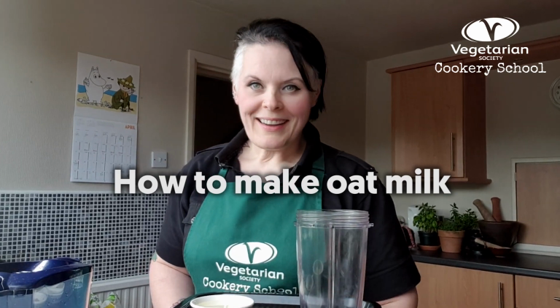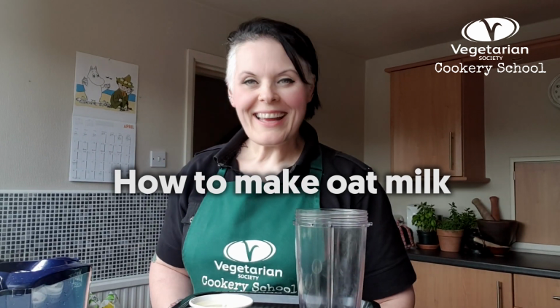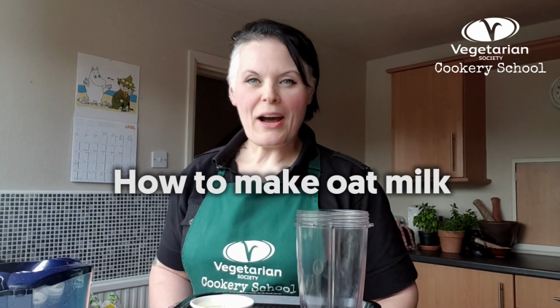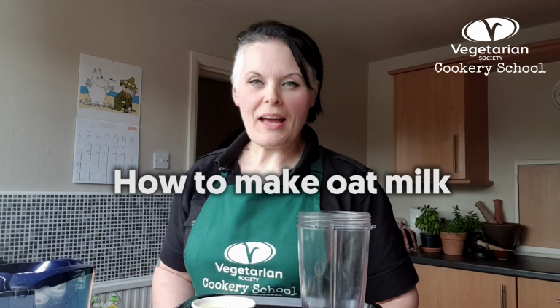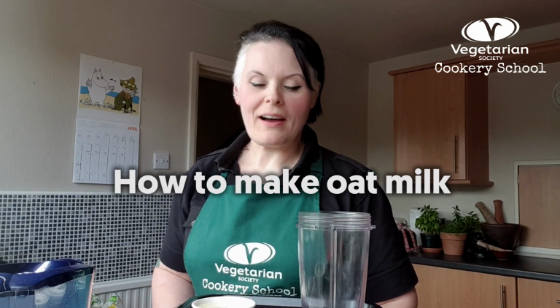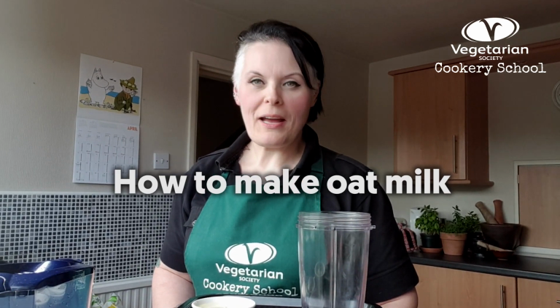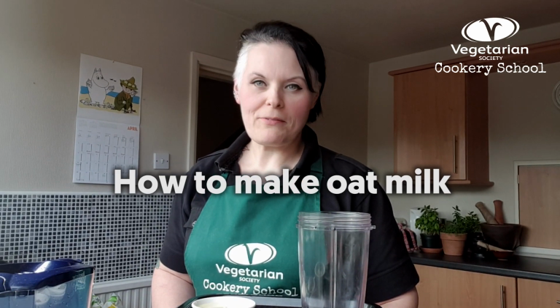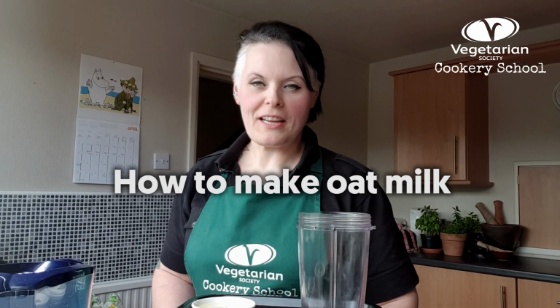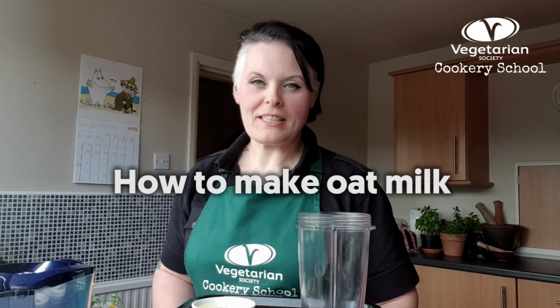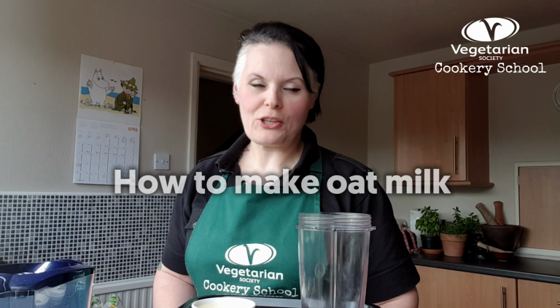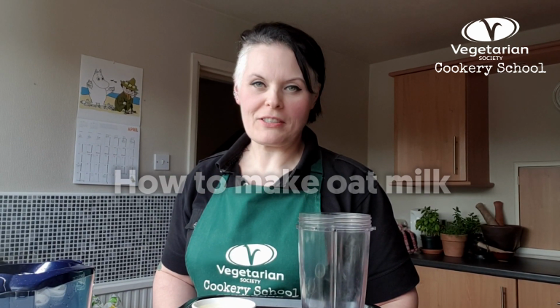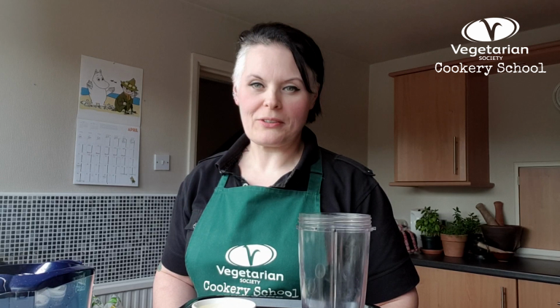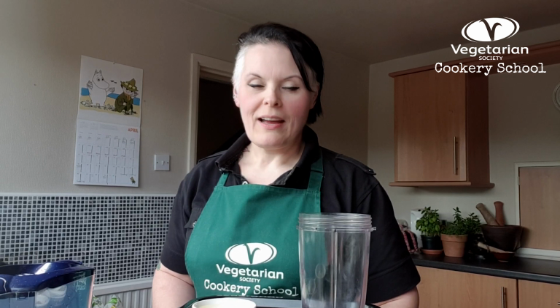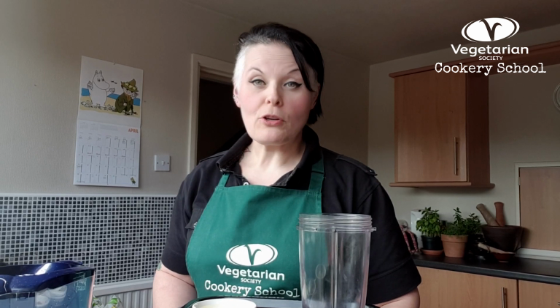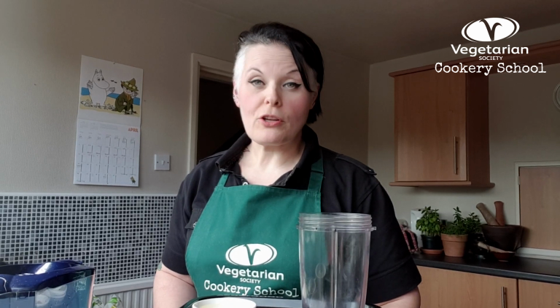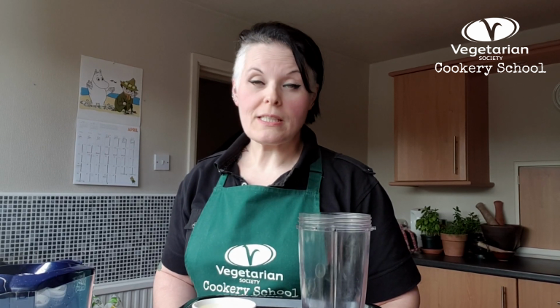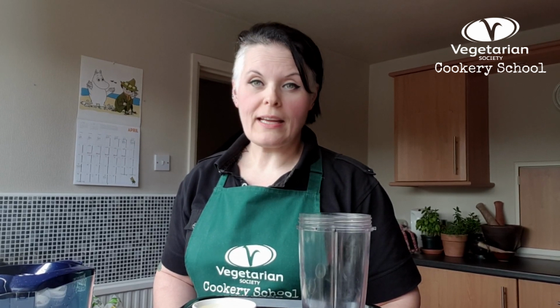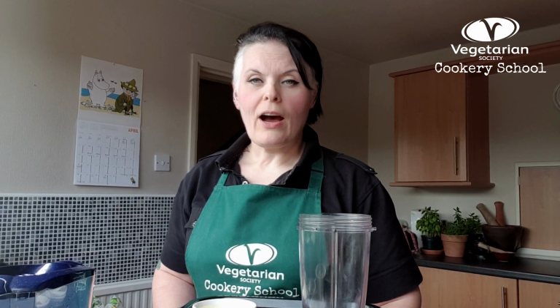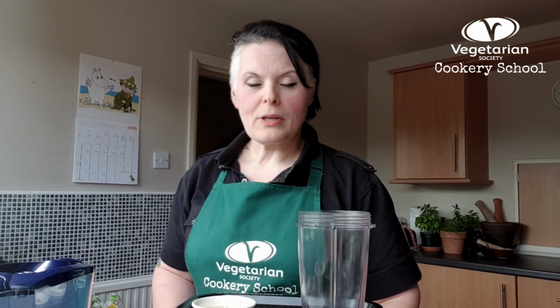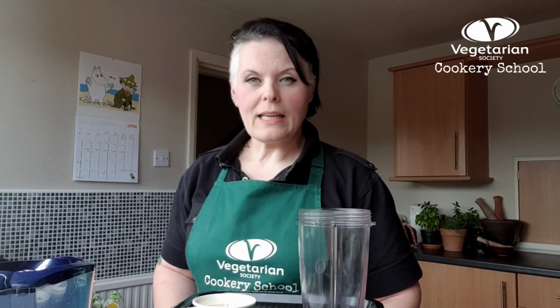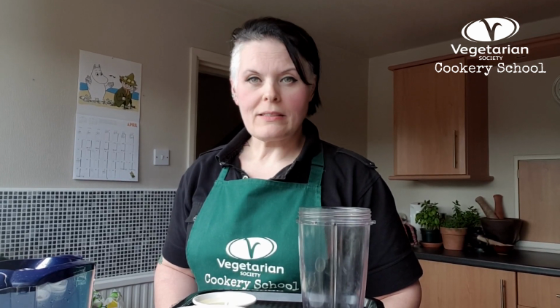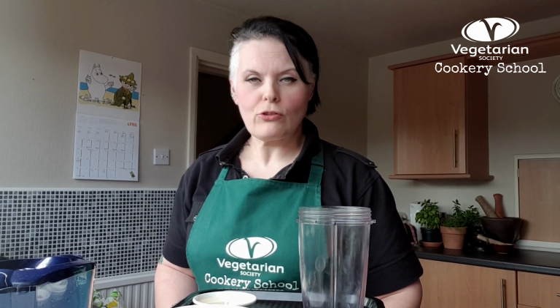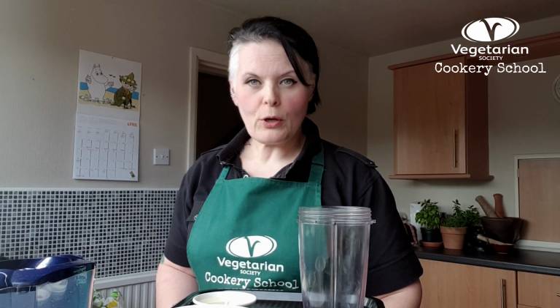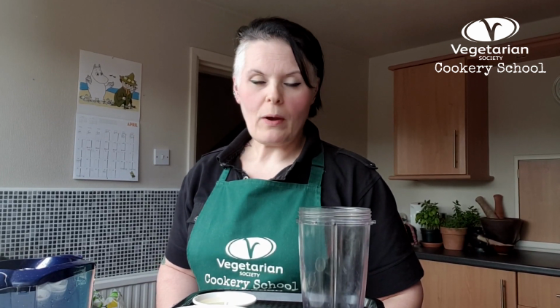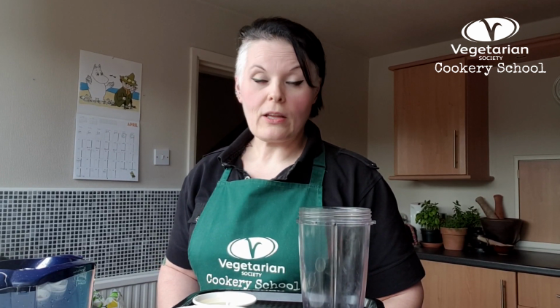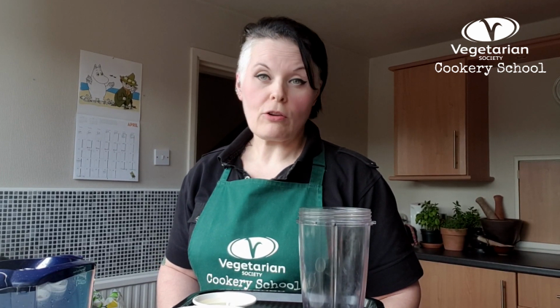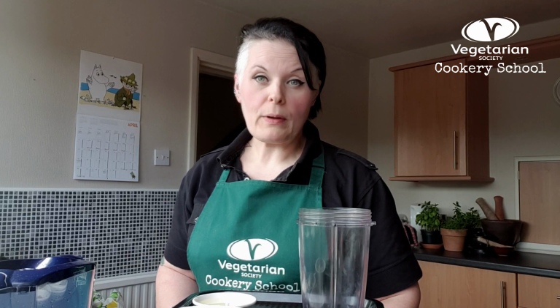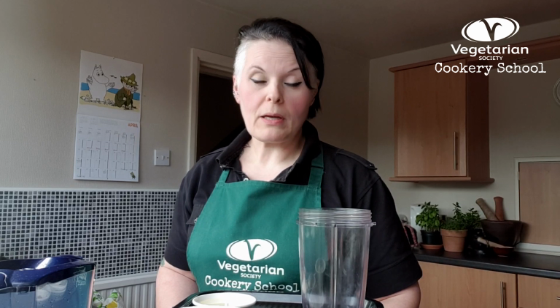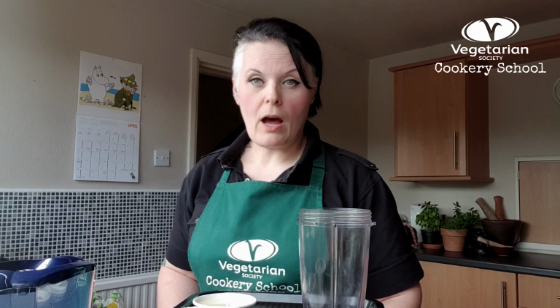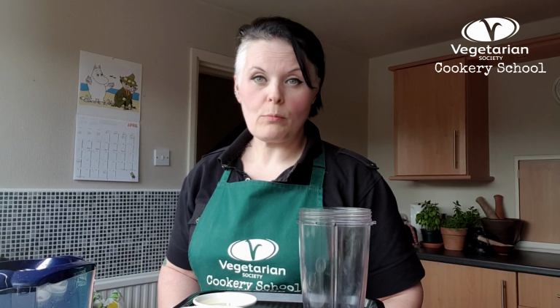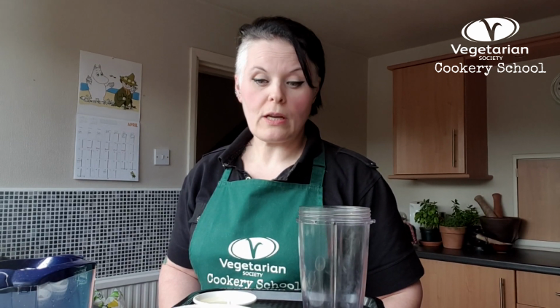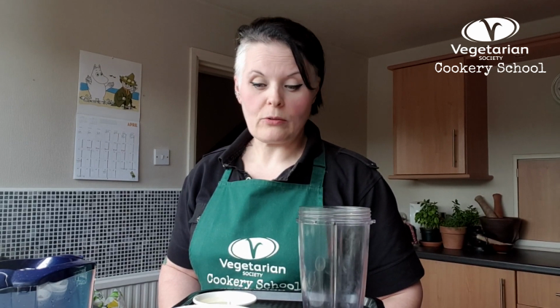Hi, I'm Sam, I'm Head of the Vegetarian Society Cookery School. I'm going to show you today a really easy and super quick way that you can make your own plant milk at home using oats.